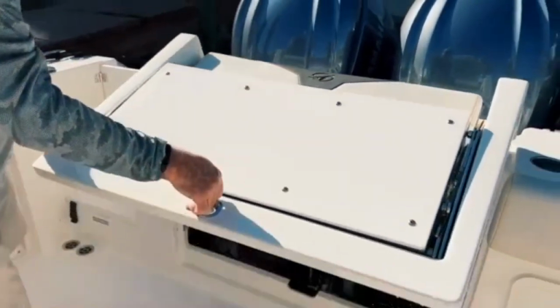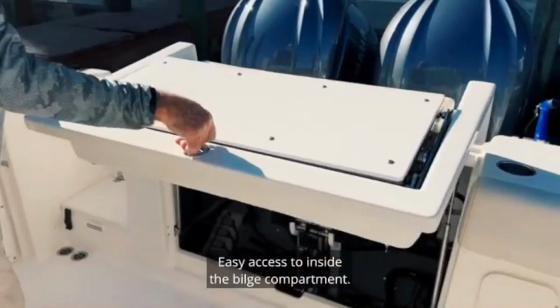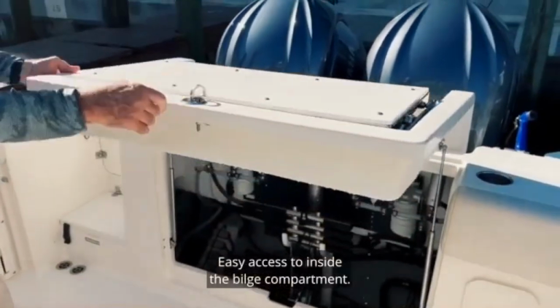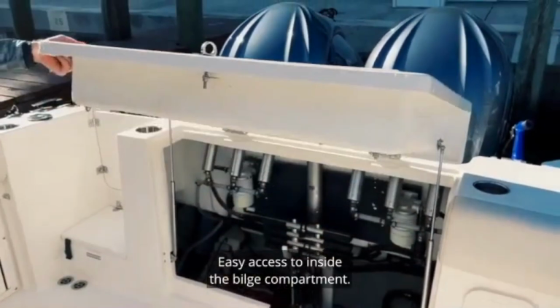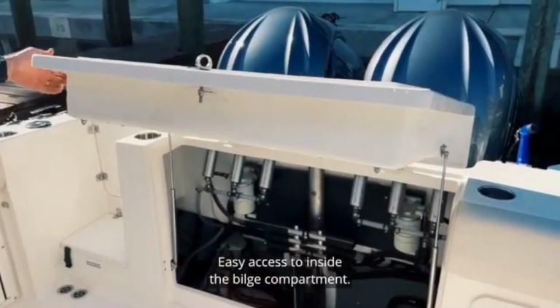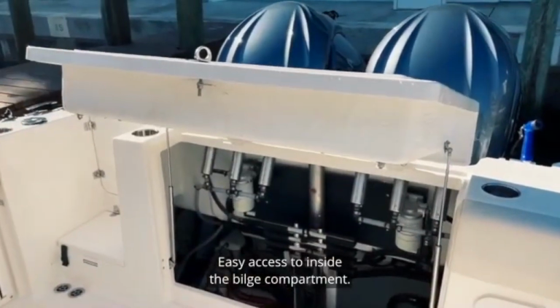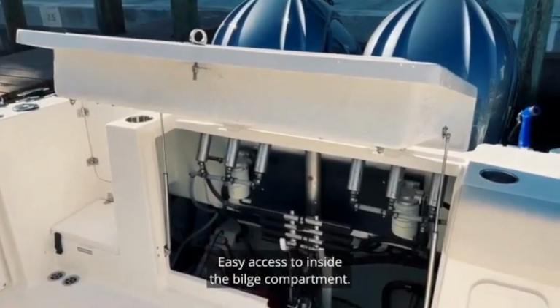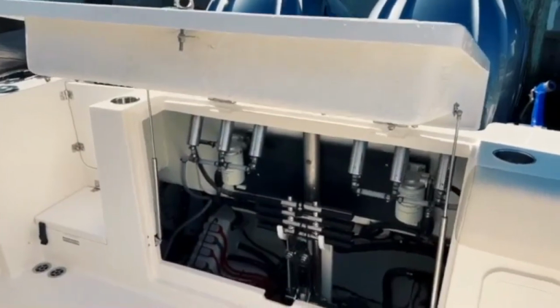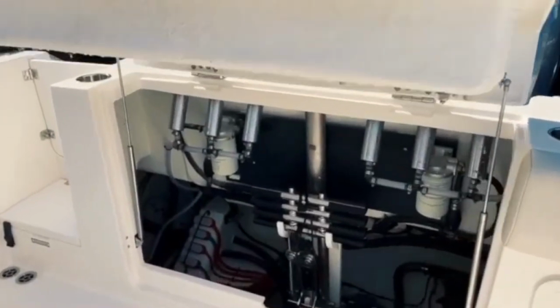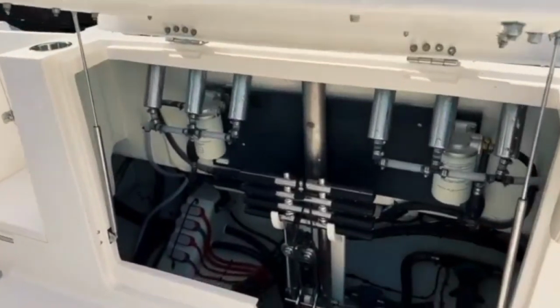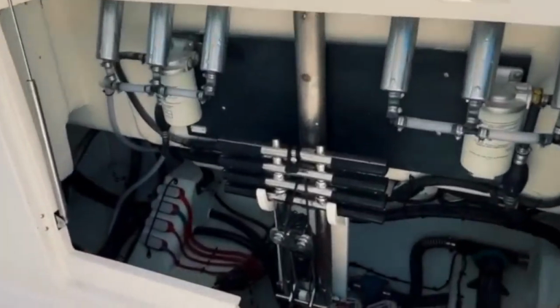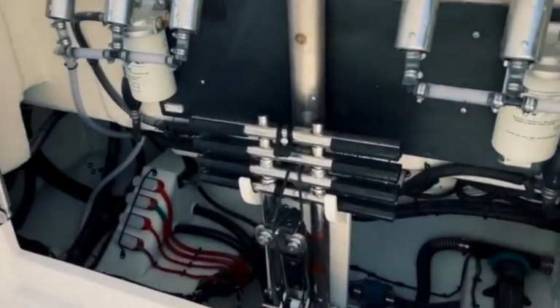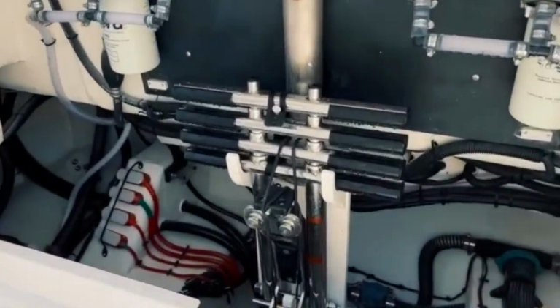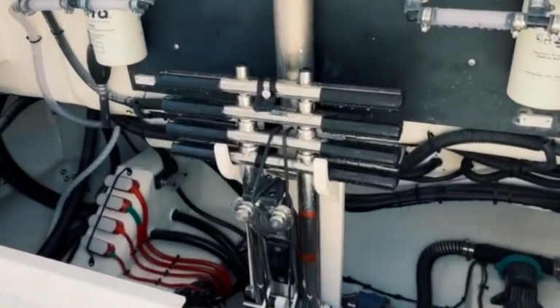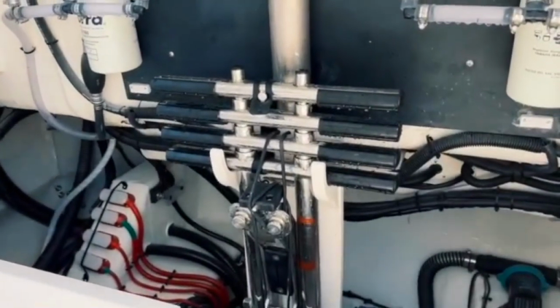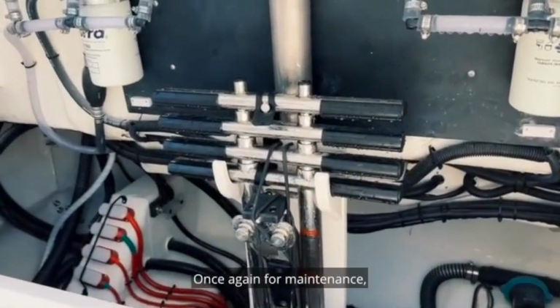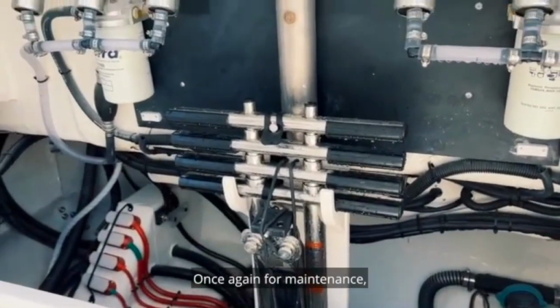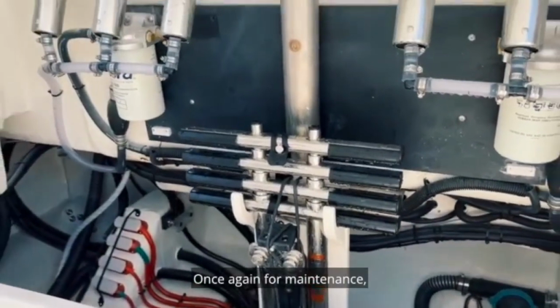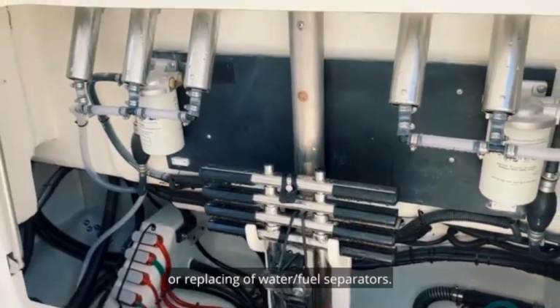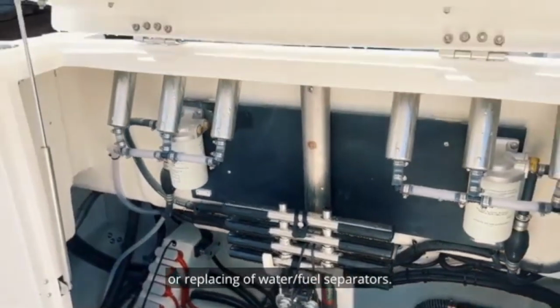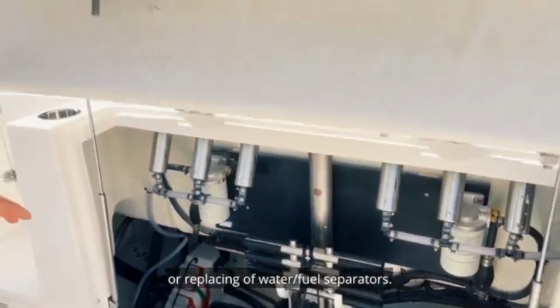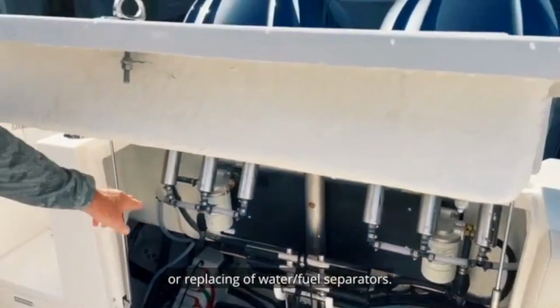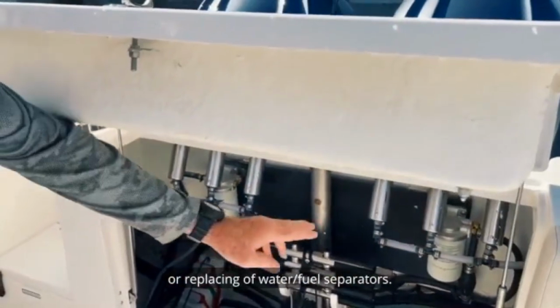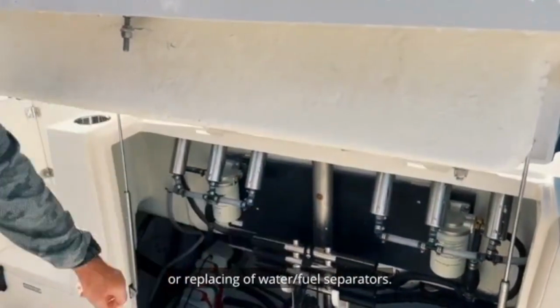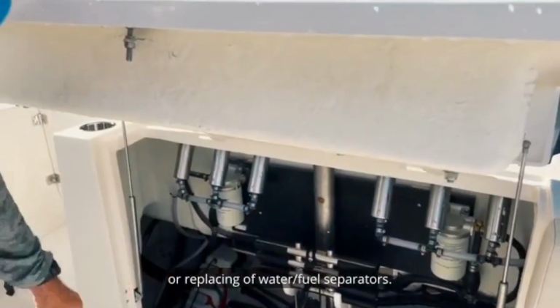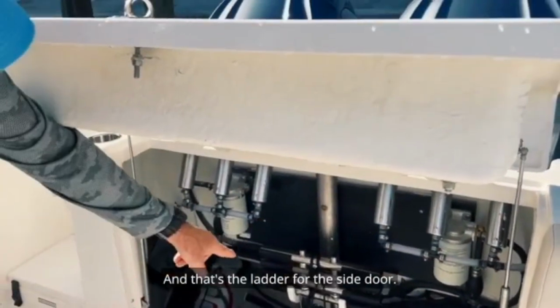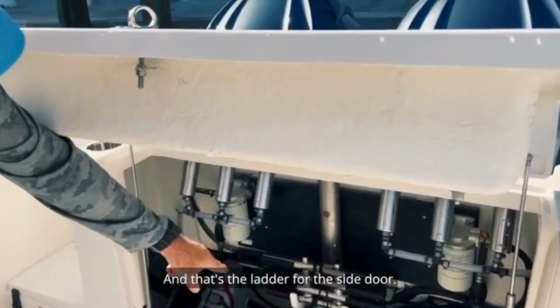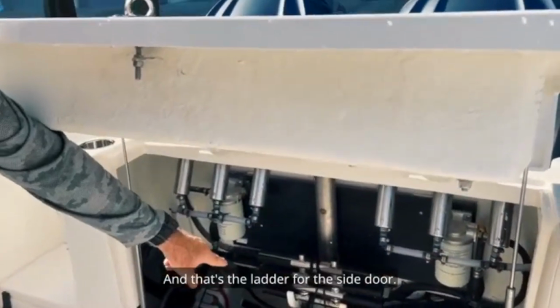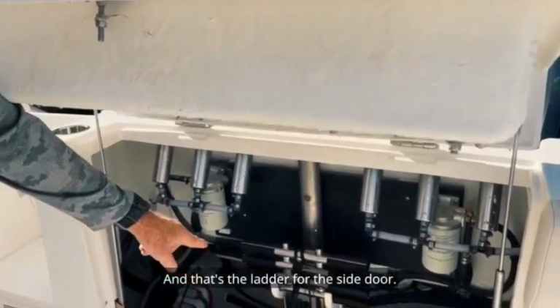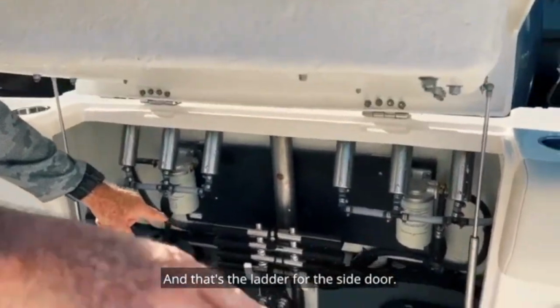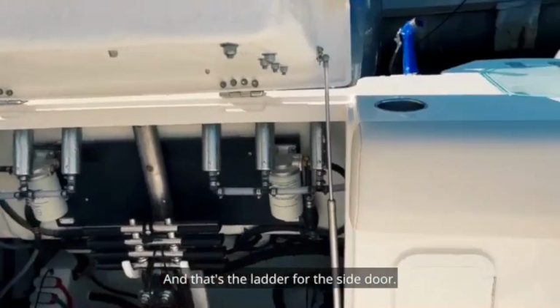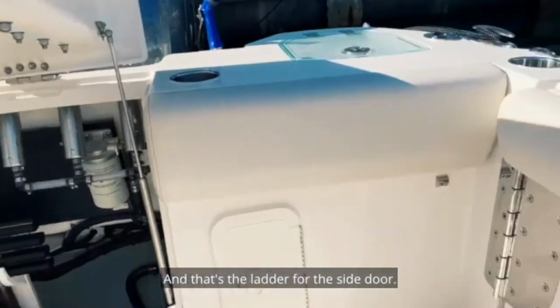Easy access to the inside of the bilge compartment — once again for maintenance, or replacing water and fuel separators. And that's the ladder for the side door.